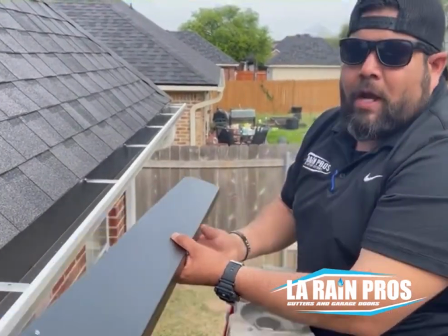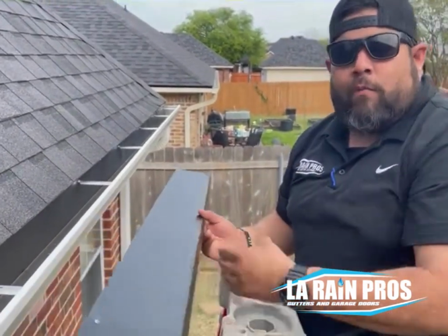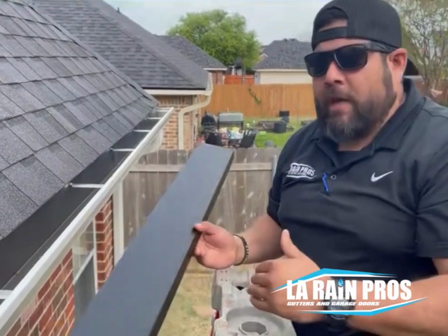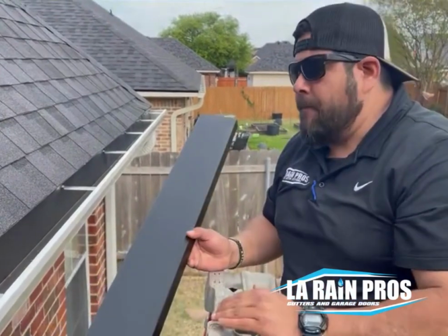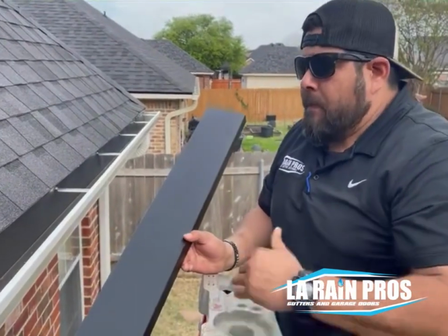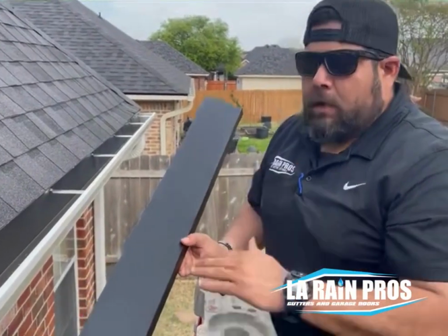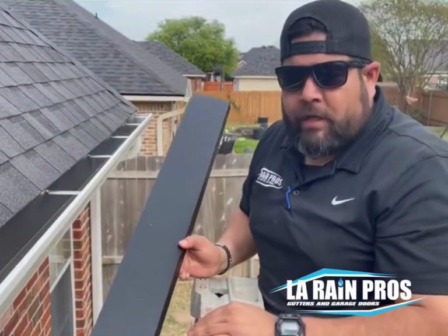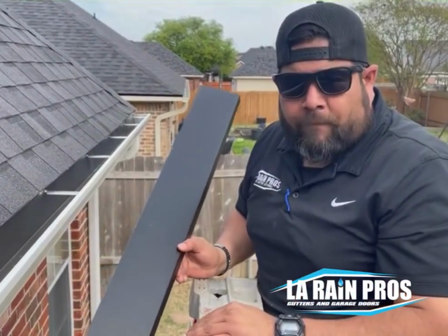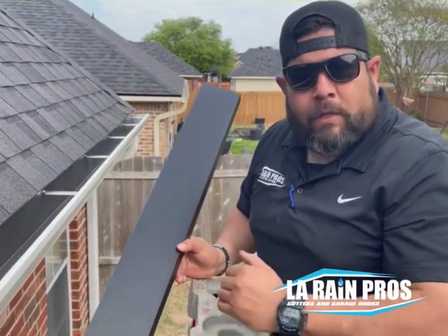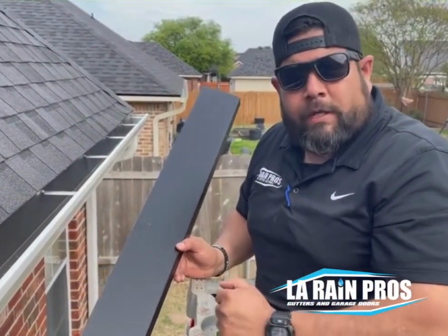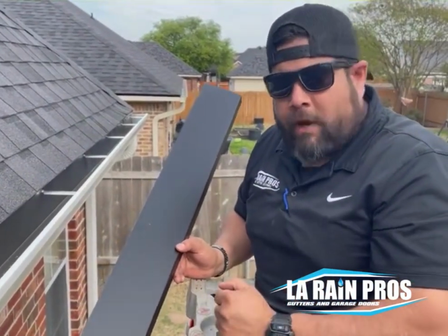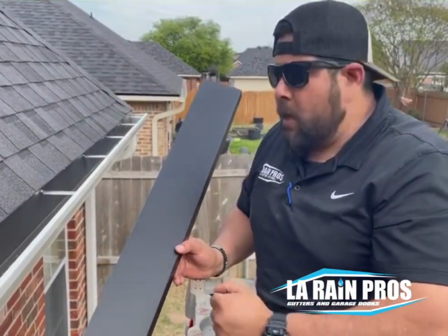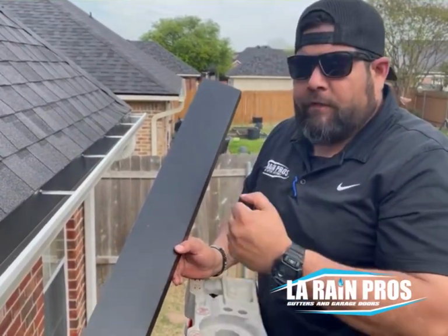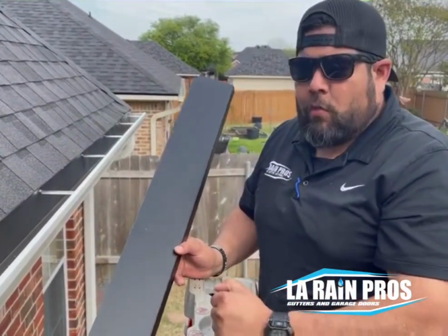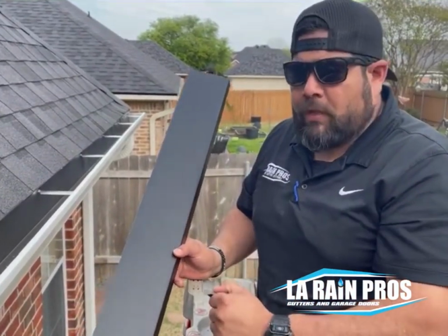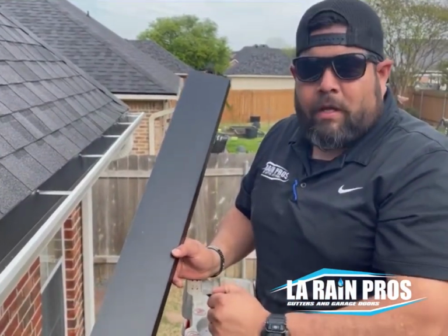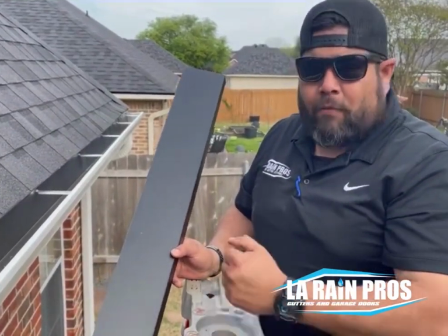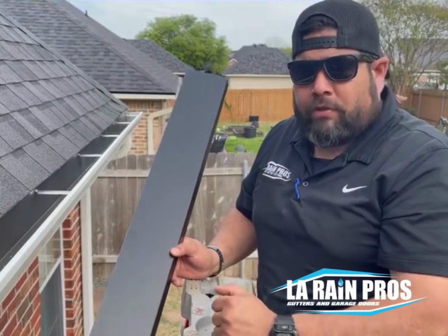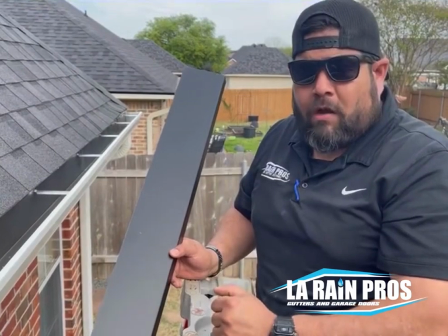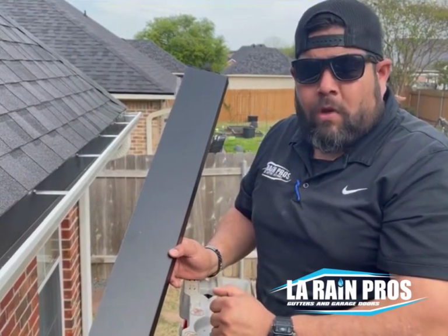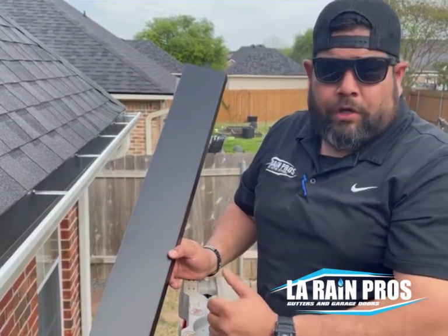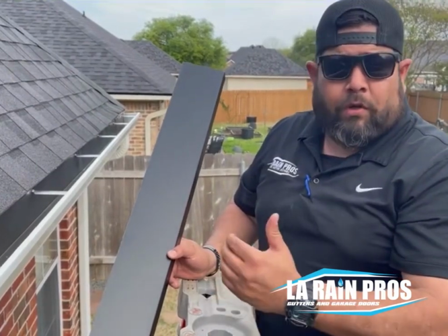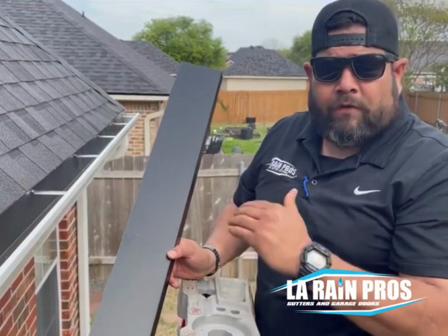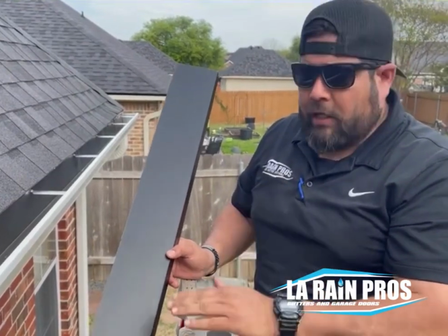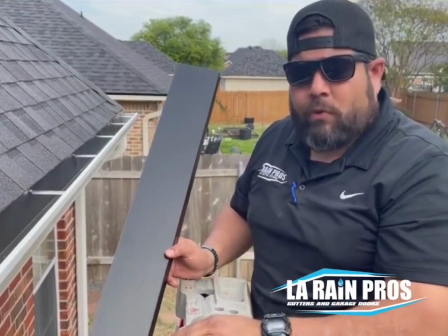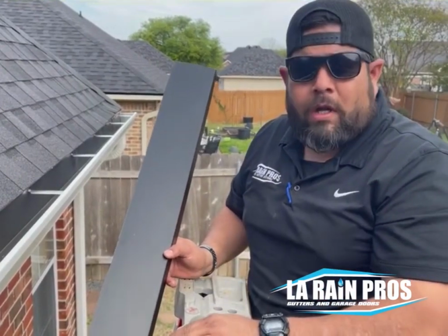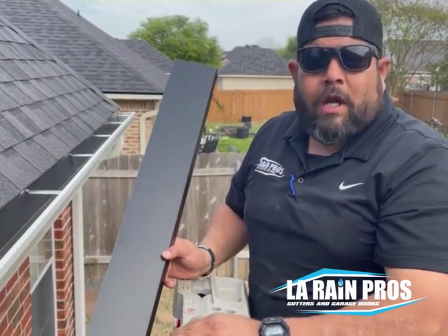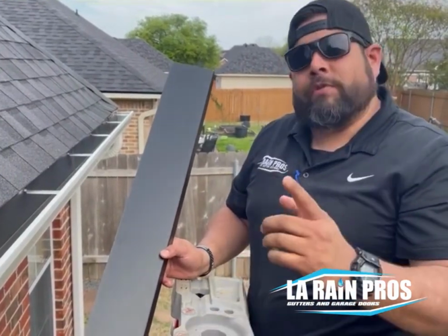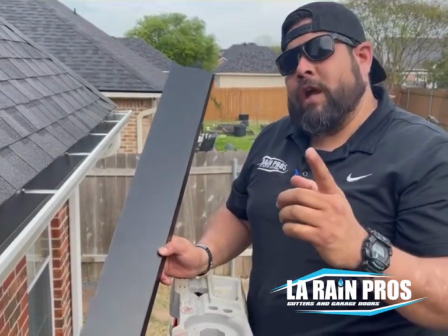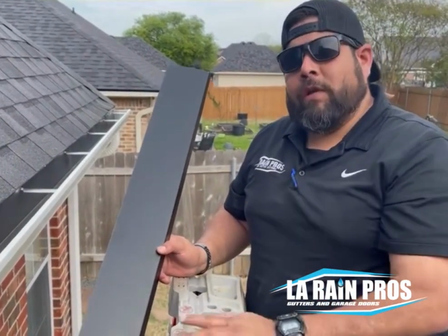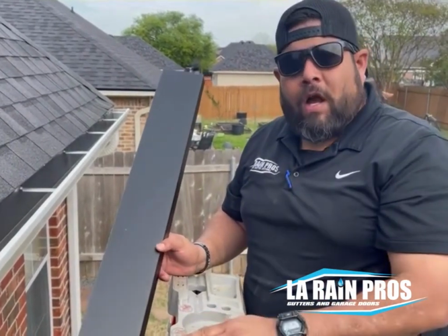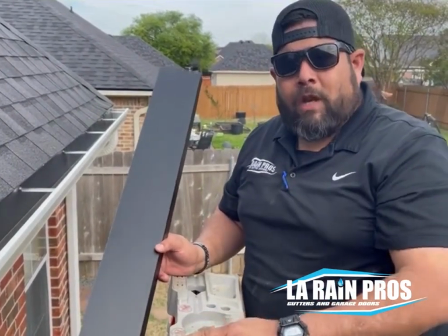Guys, for more information, check us out on Facebook, Instagram. You can visit our website at larainpros.com, or you can call the office at any time you want. We'll see you out there. Leave a comment if you like.